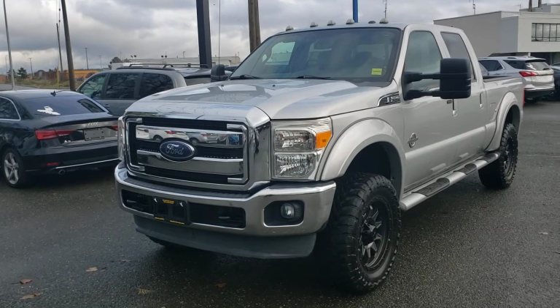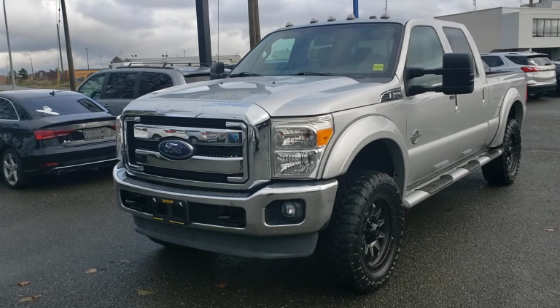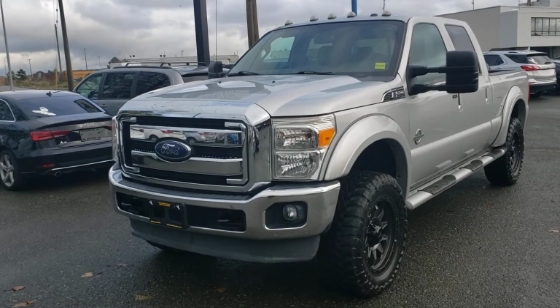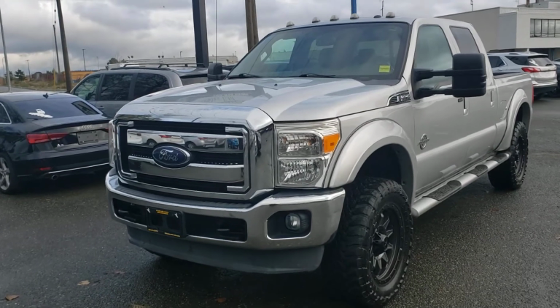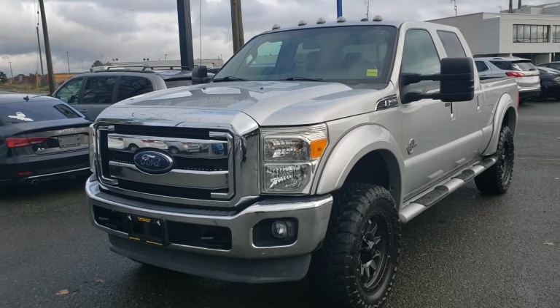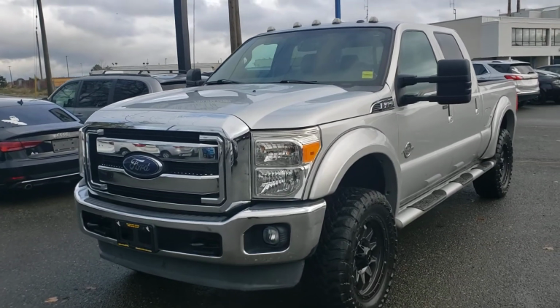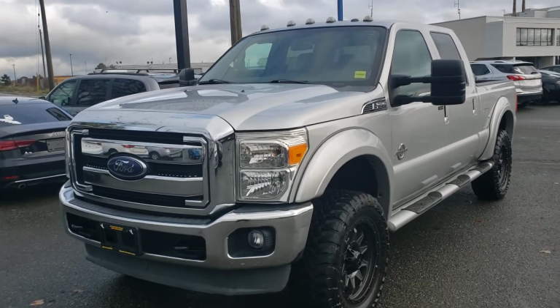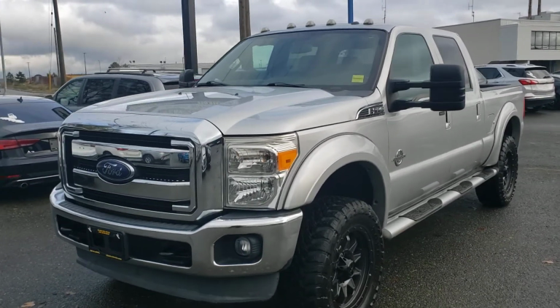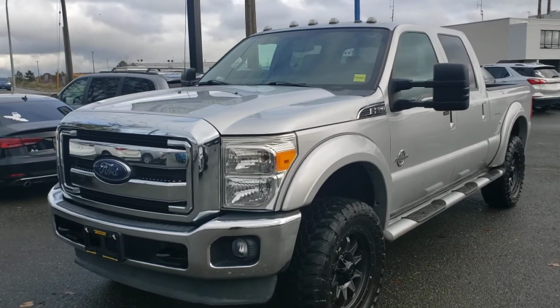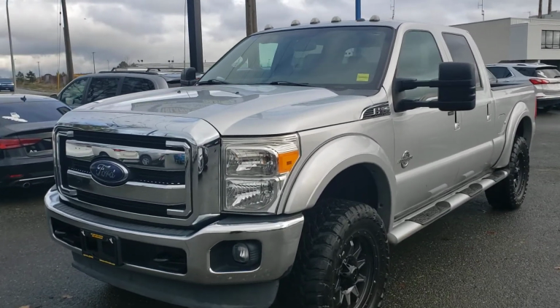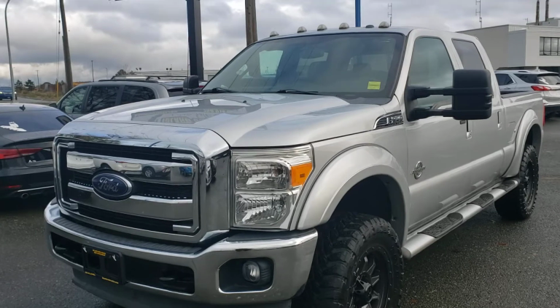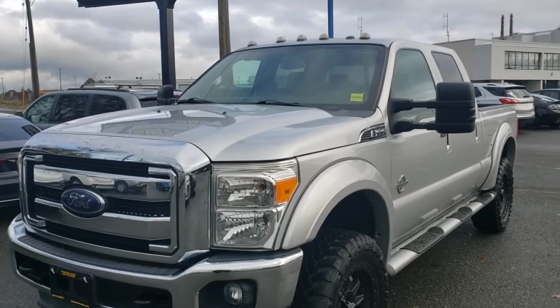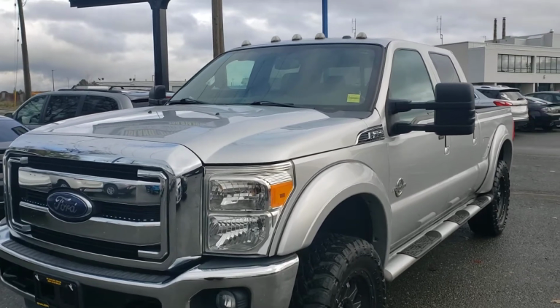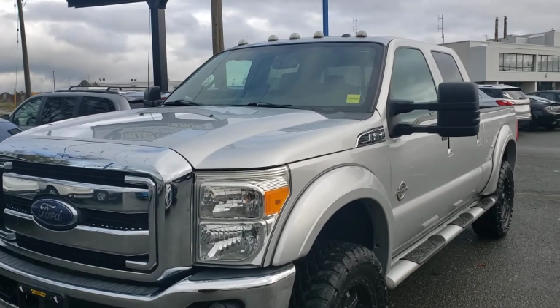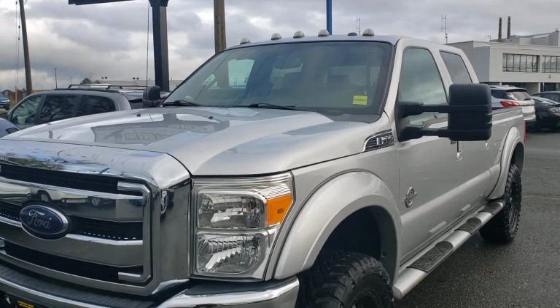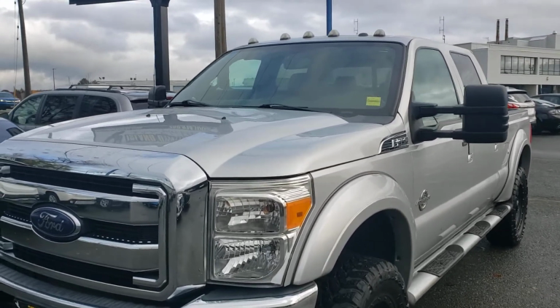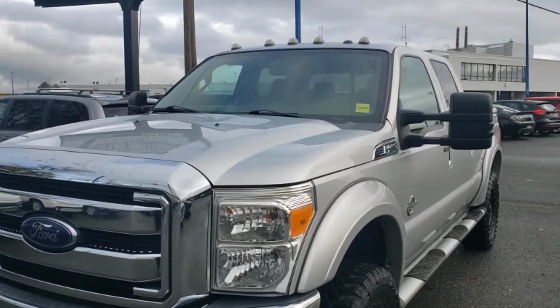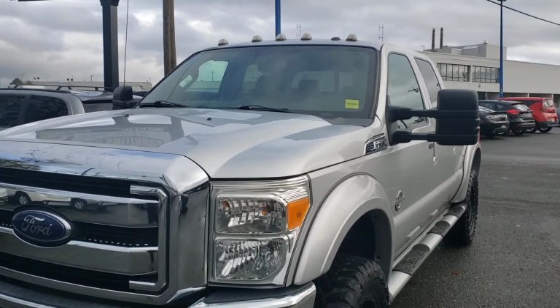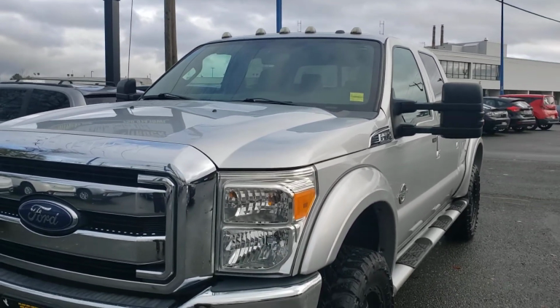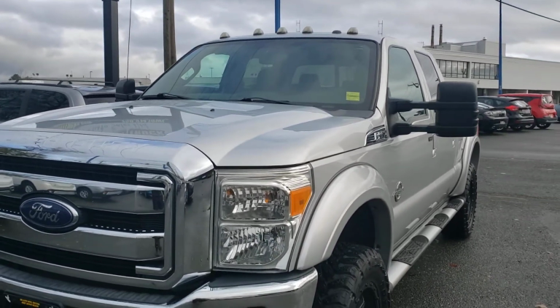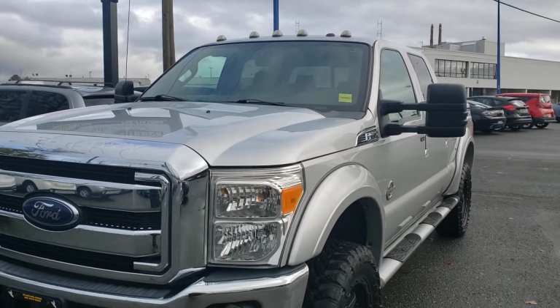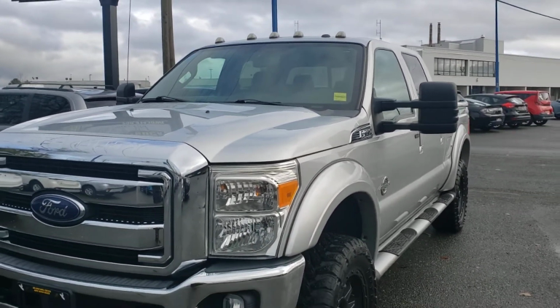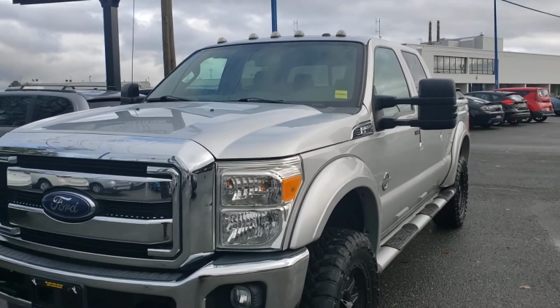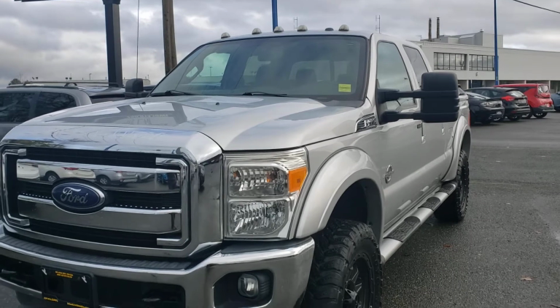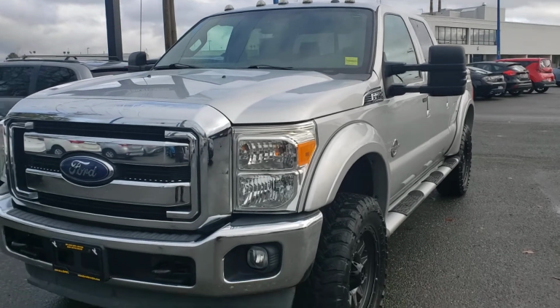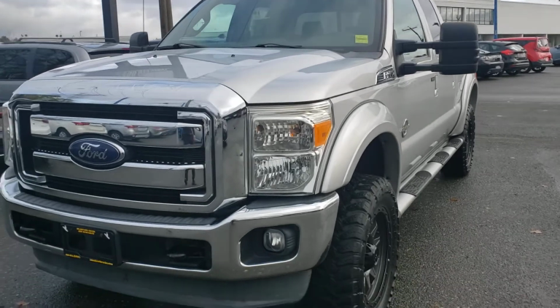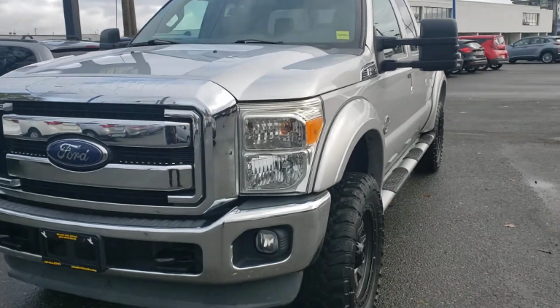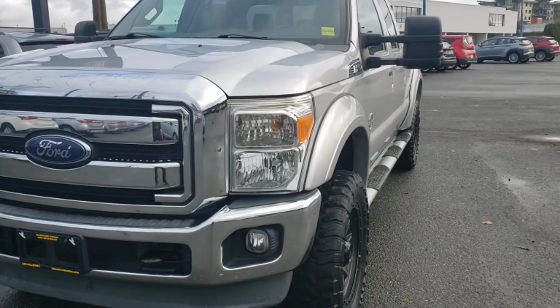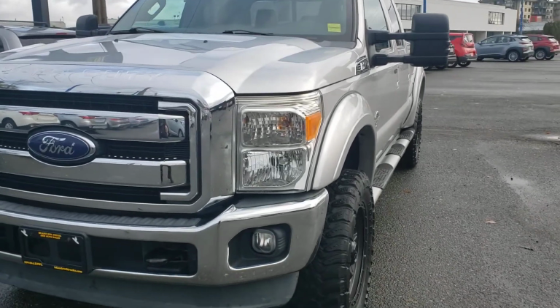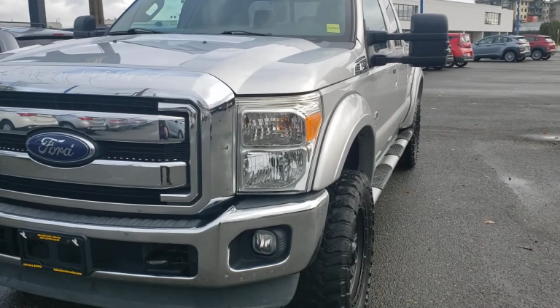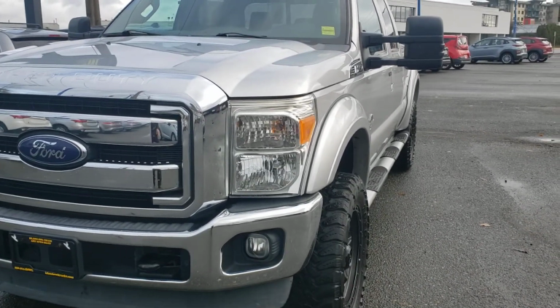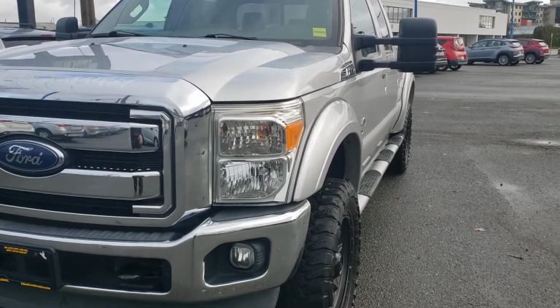Hello guys, JR here from Island All Truck and Auto Sales. I'm going to showcase our 2013 Ford F-350 Lariat. Plenty of aftermarket modifications — absolutely gorgeous truck with super low kilometers.